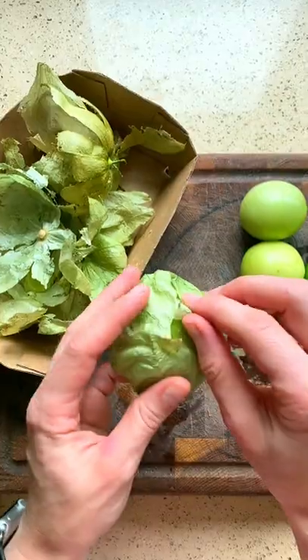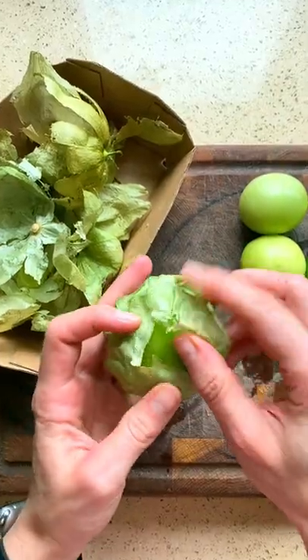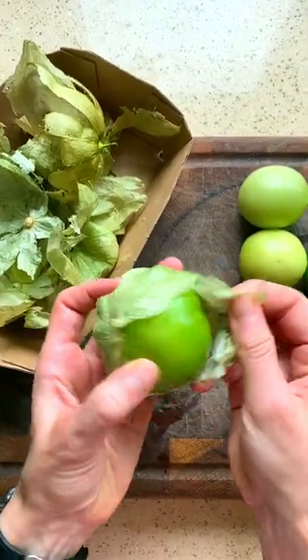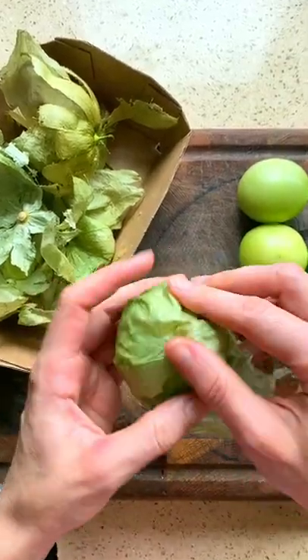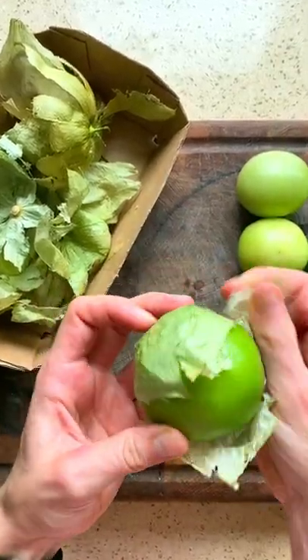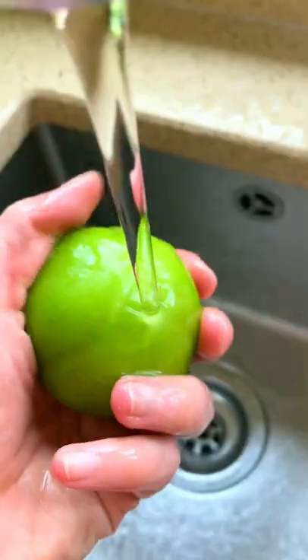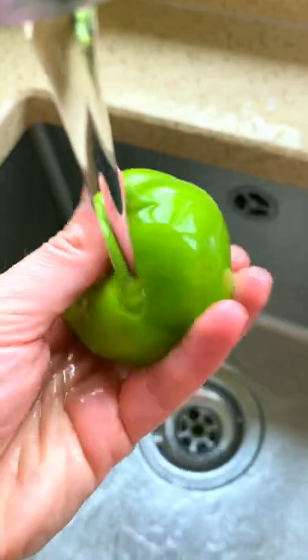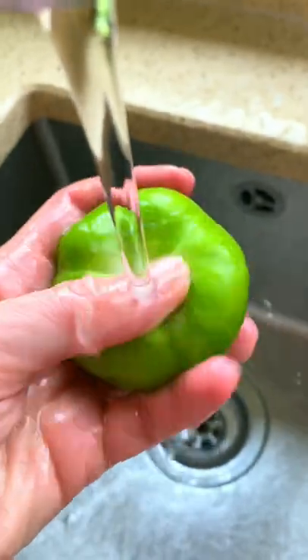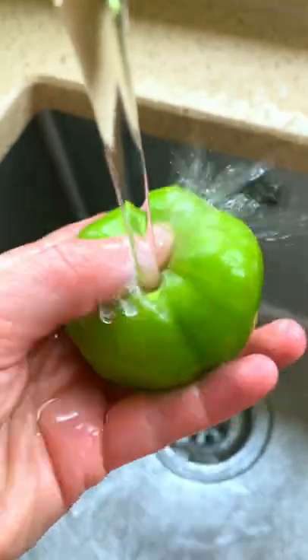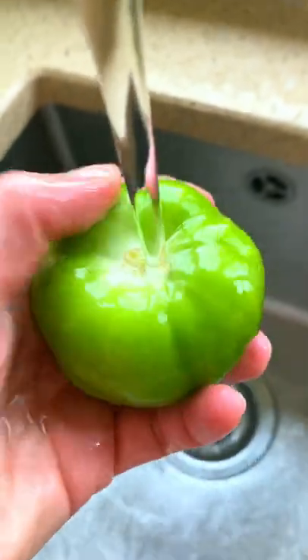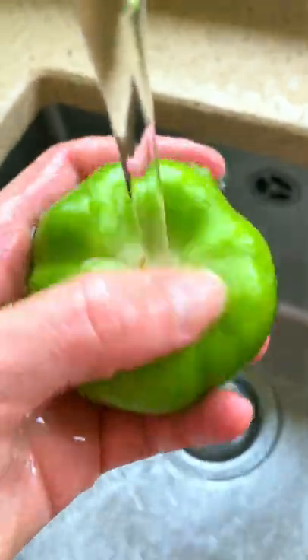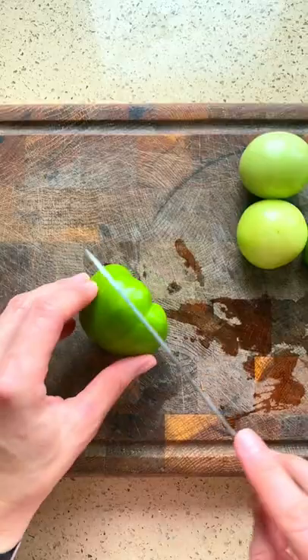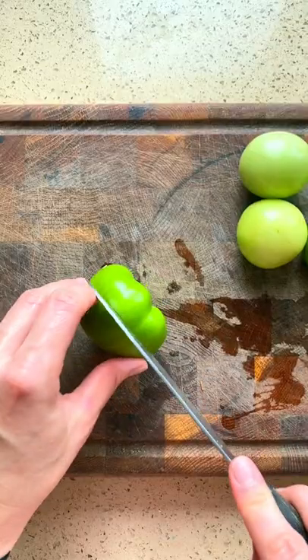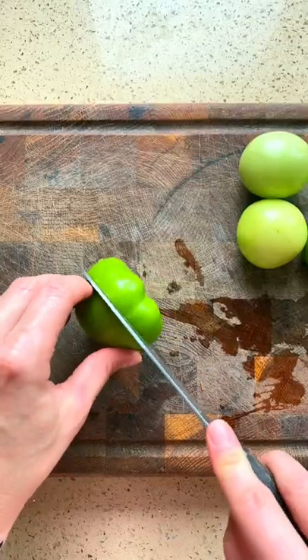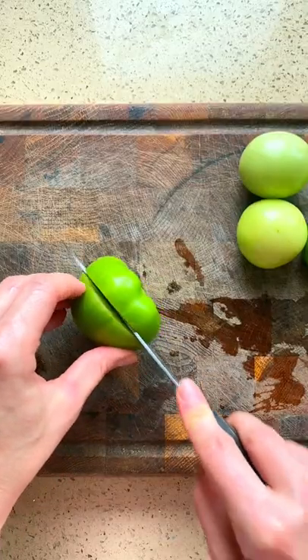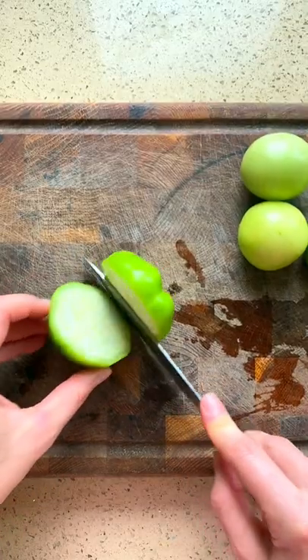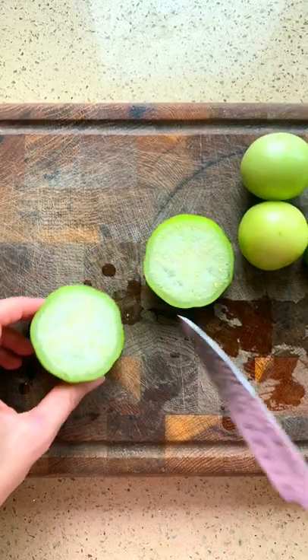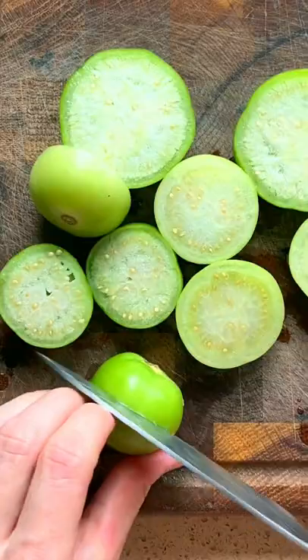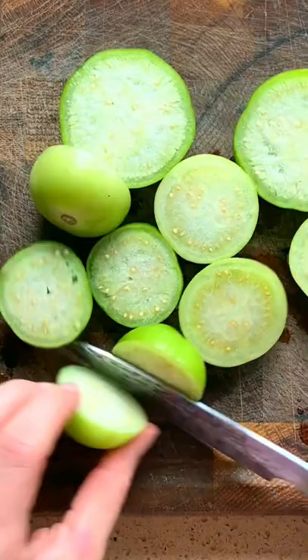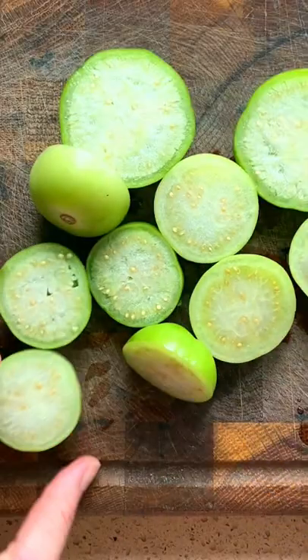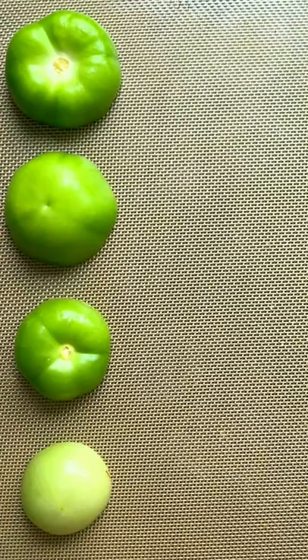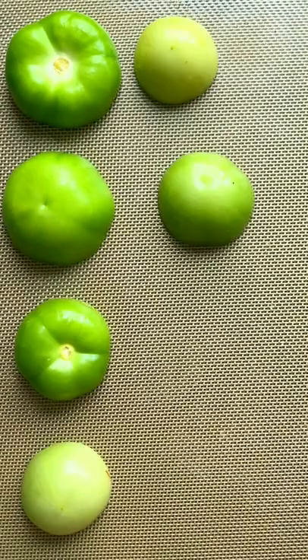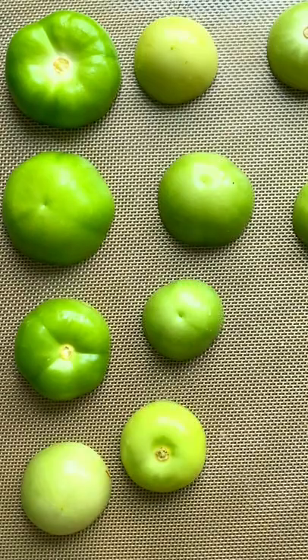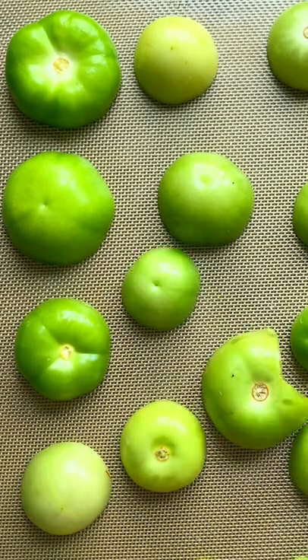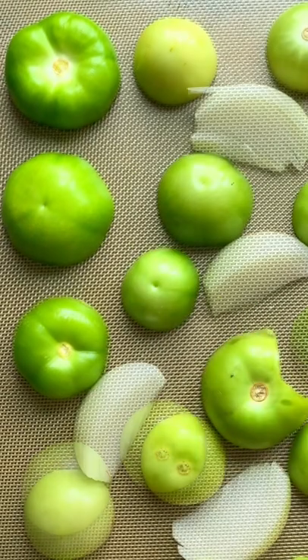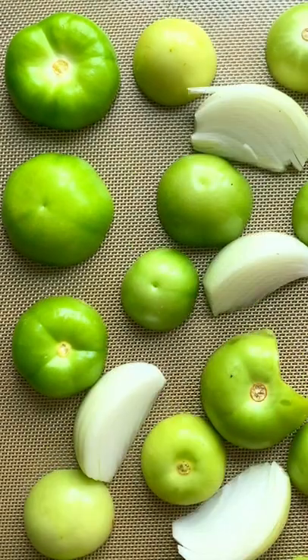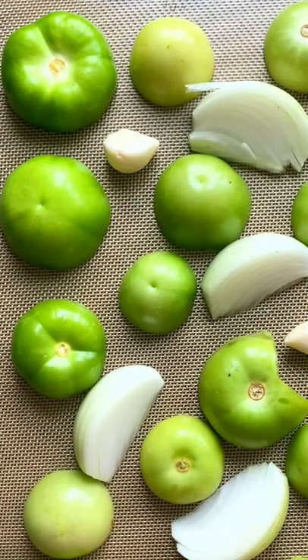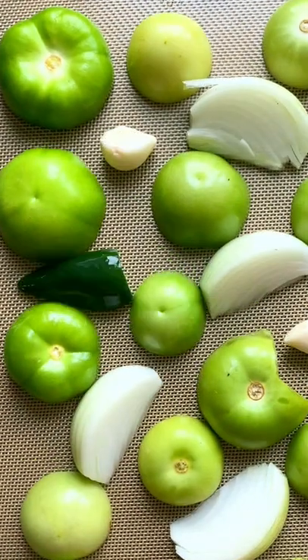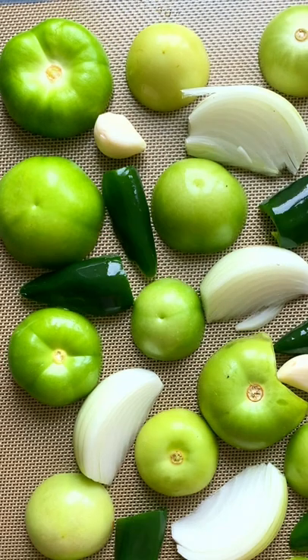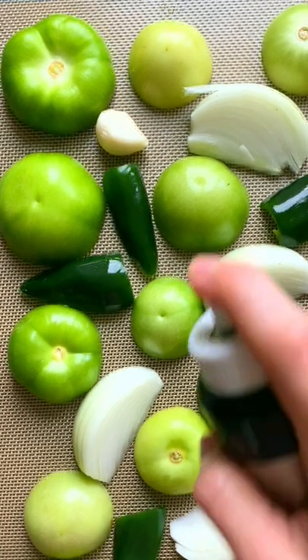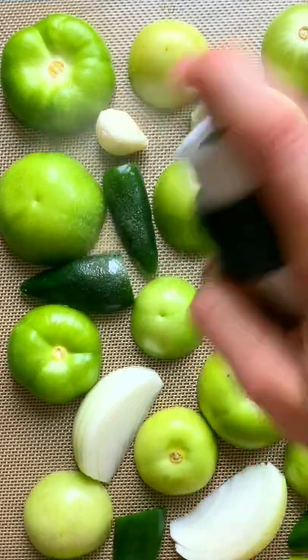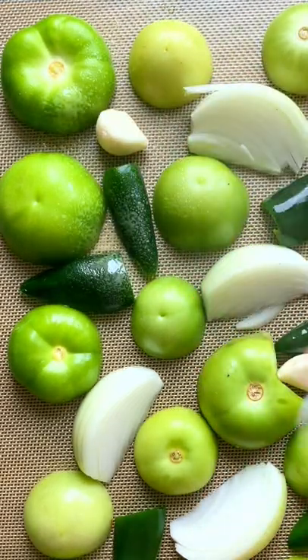First you're gonna need to peel them and then you rinse them to remove any of that sticky film. Cut them in half and then add them to a baking tray together with some onion, garlic, serrano or jalapeno chilies and some avocado oil.